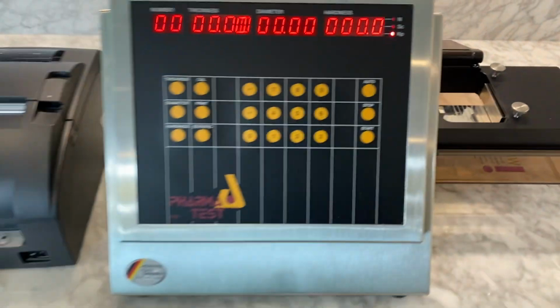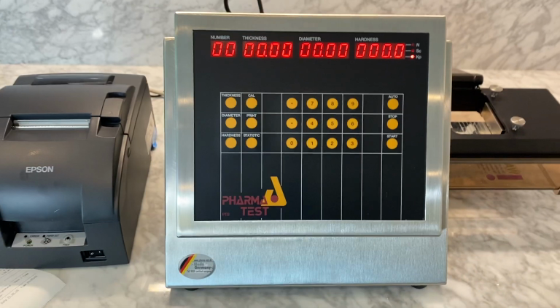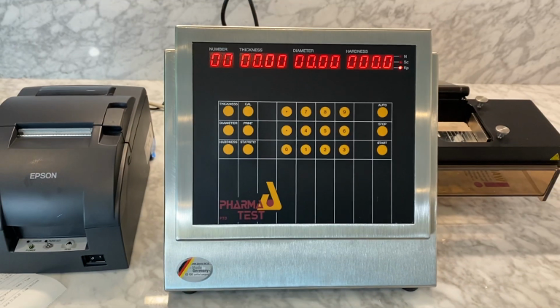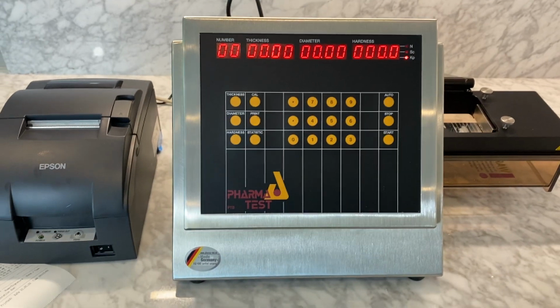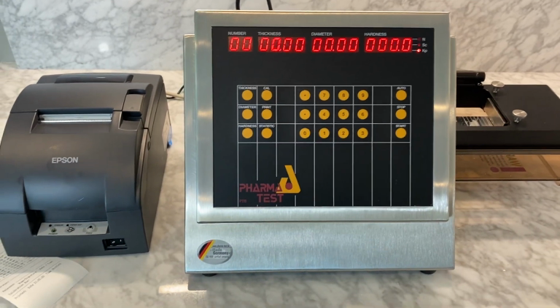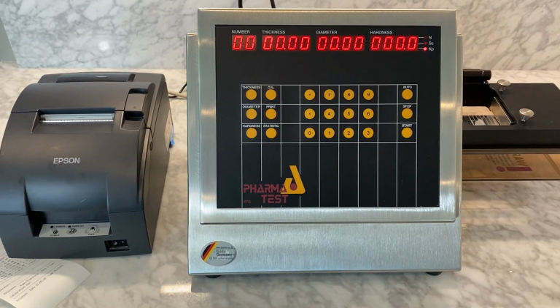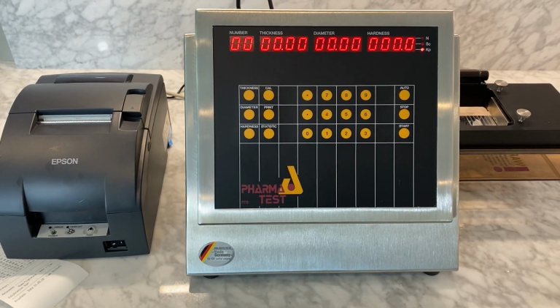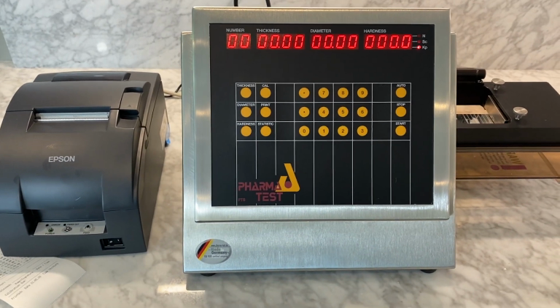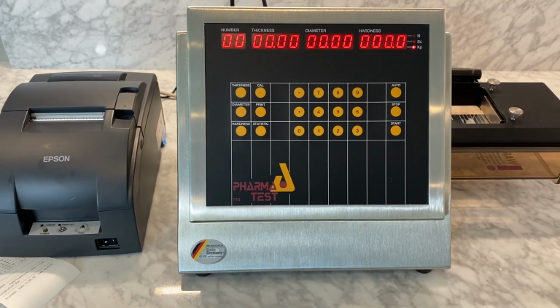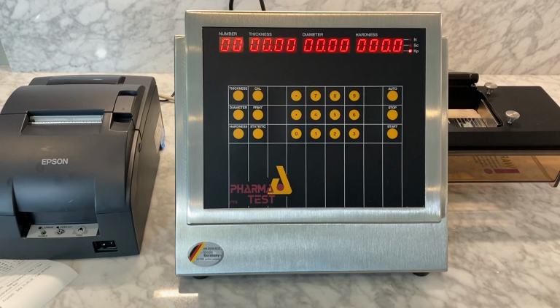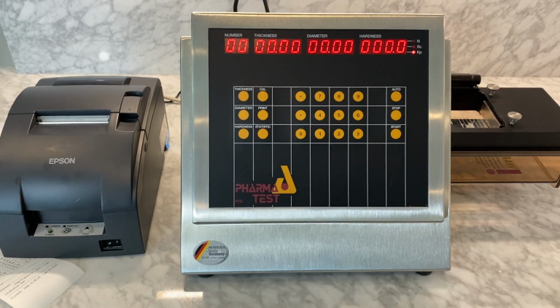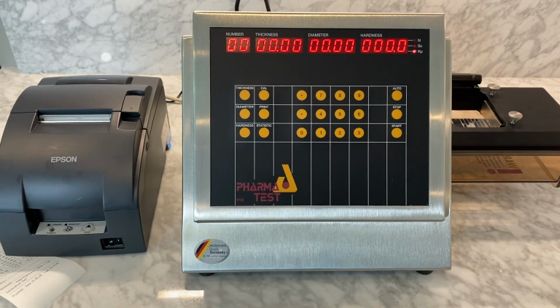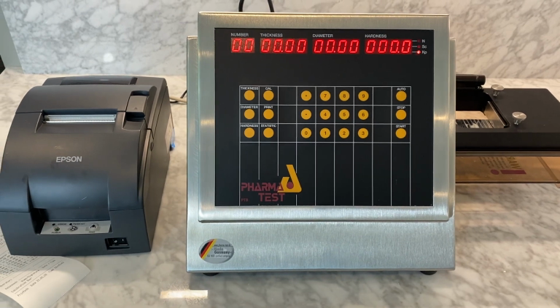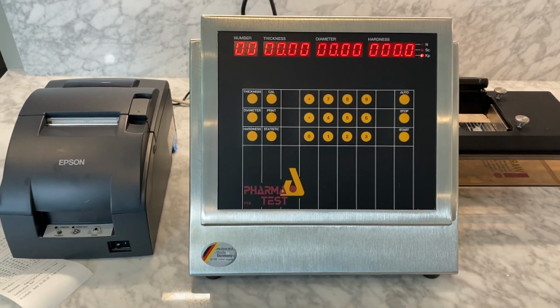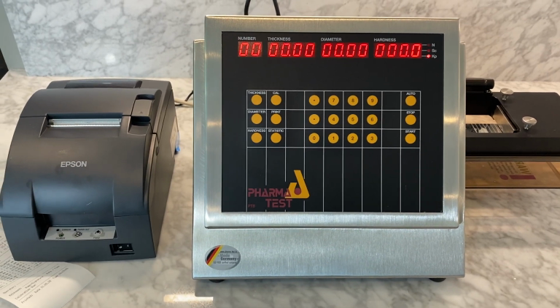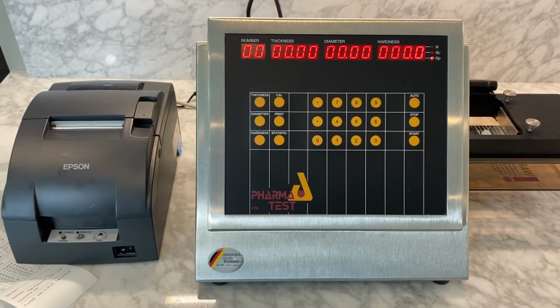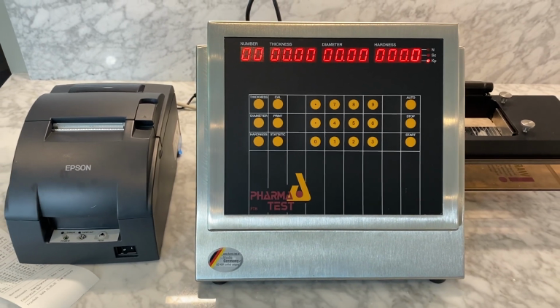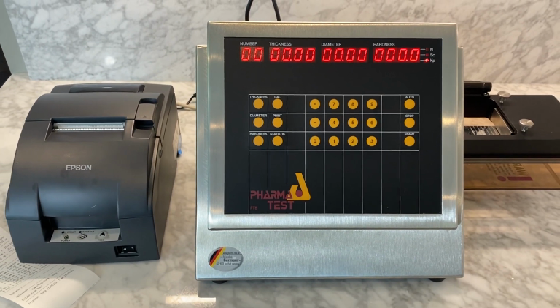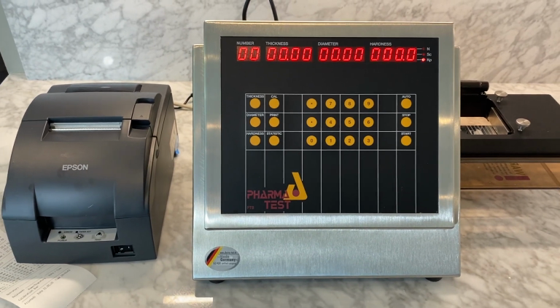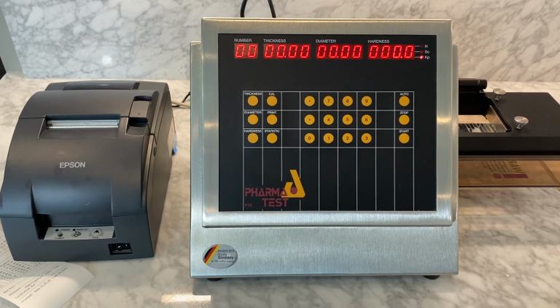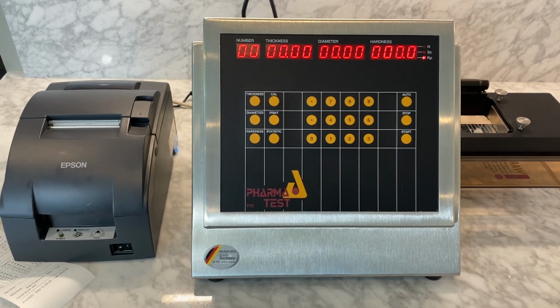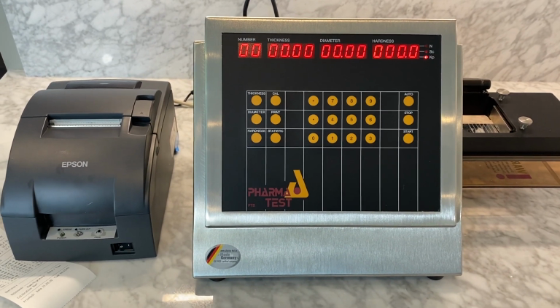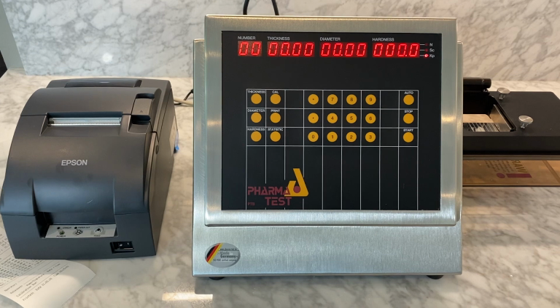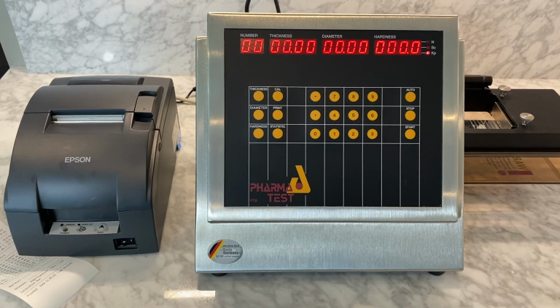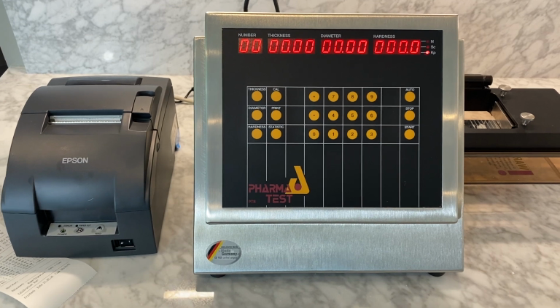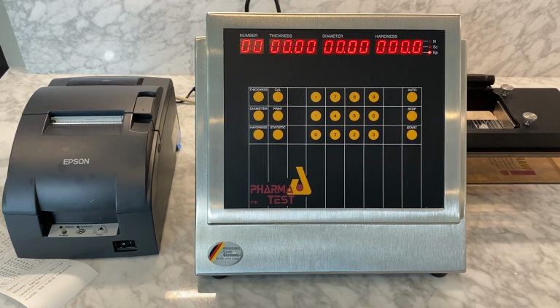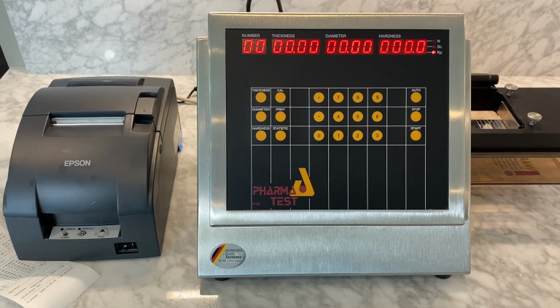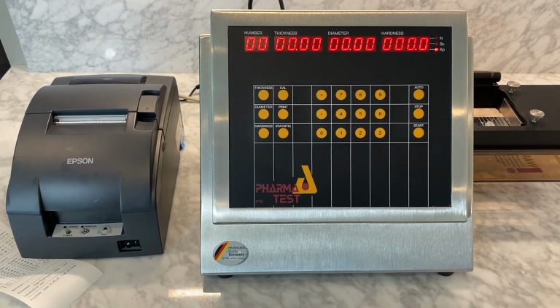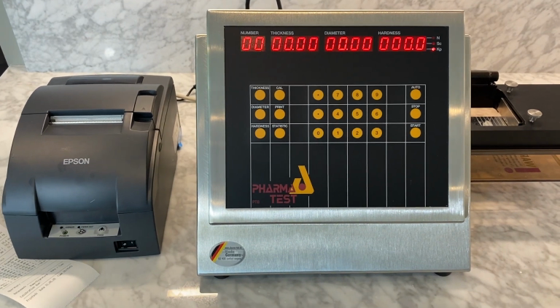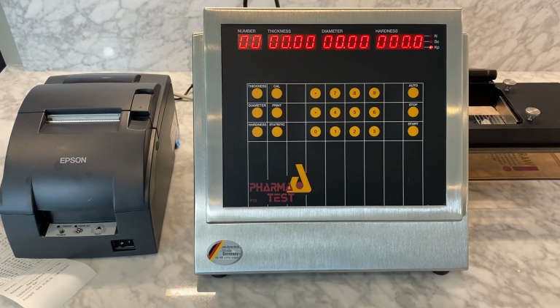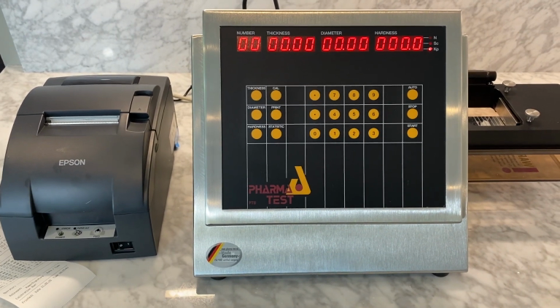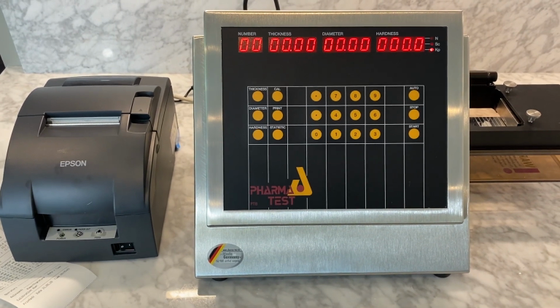That's the PharmaTest PTB 511 3-in-1 Tablet Hardness Tester. For more information, visit www.pharma-test.com or contact your local PharmaTest sales agent.